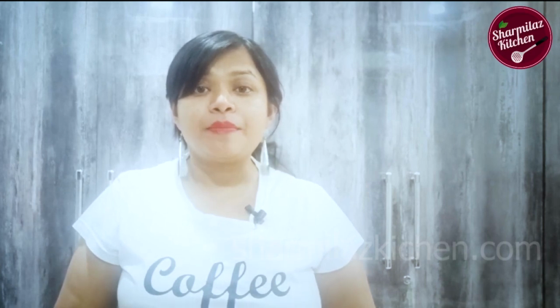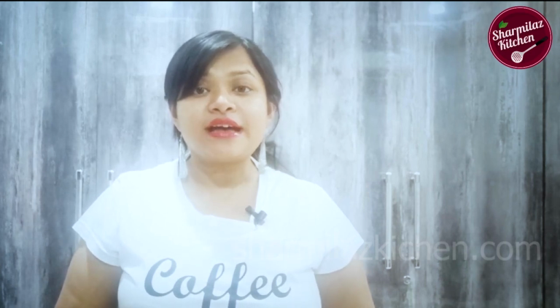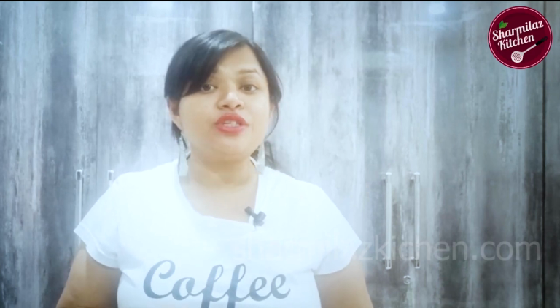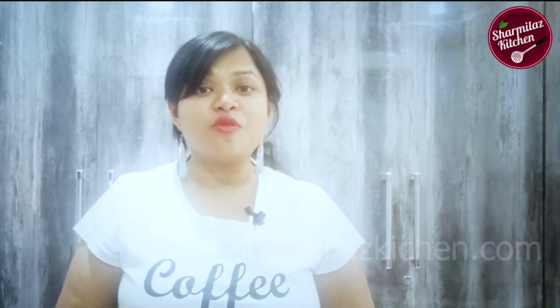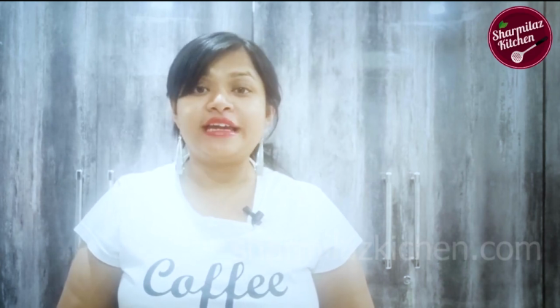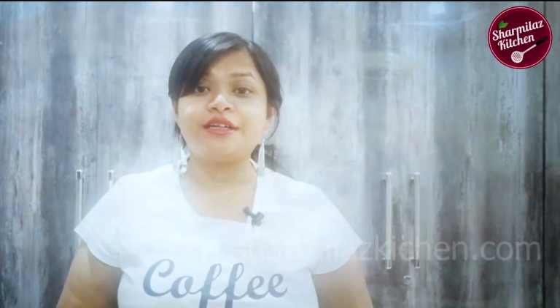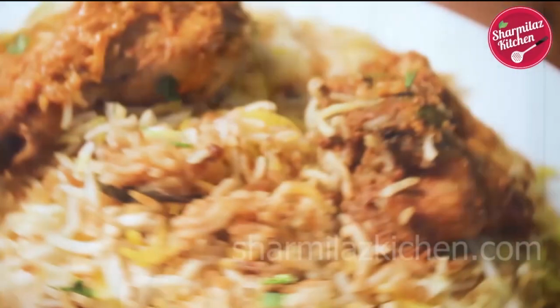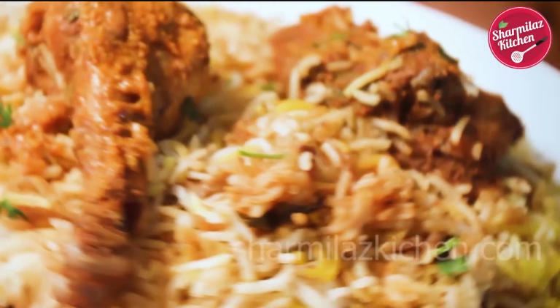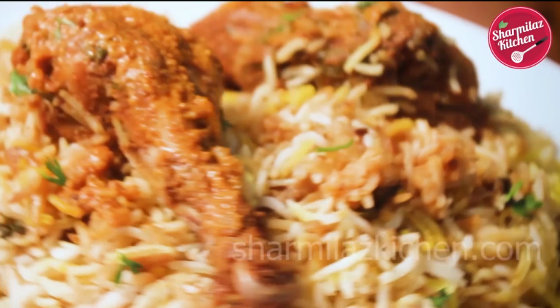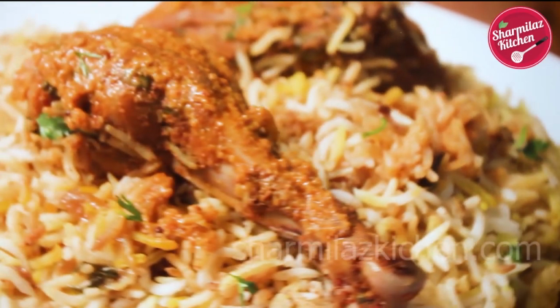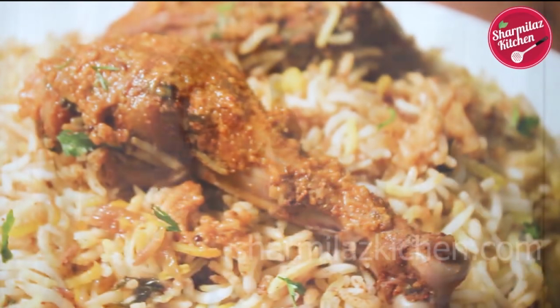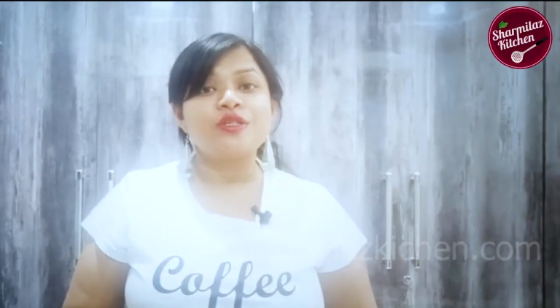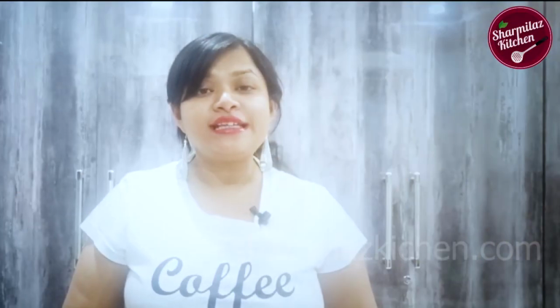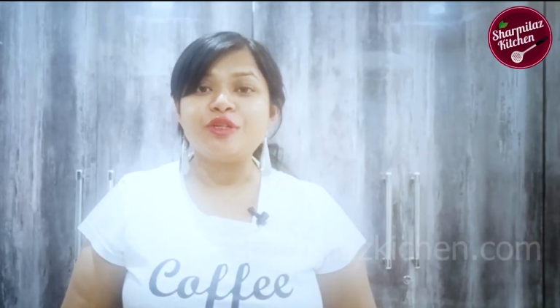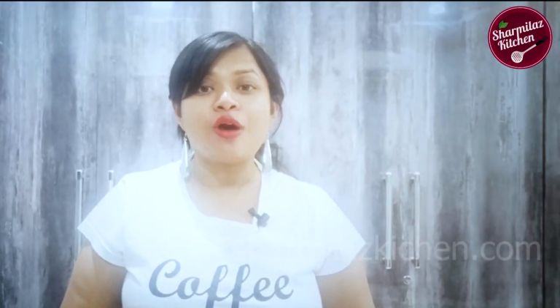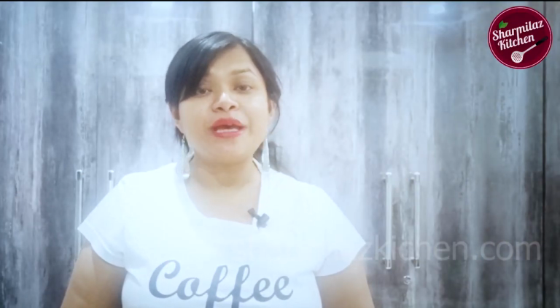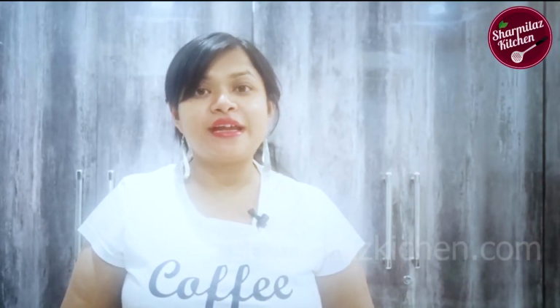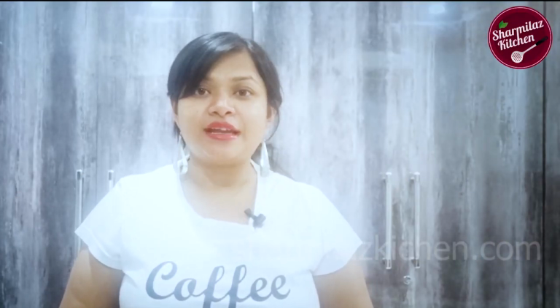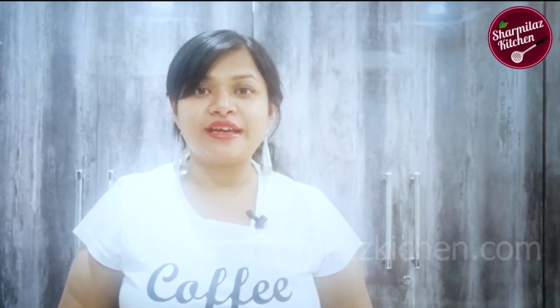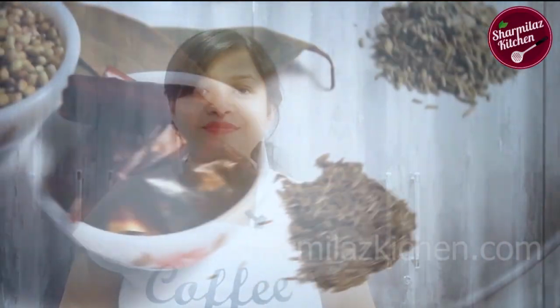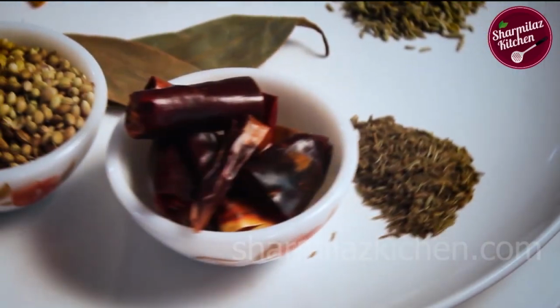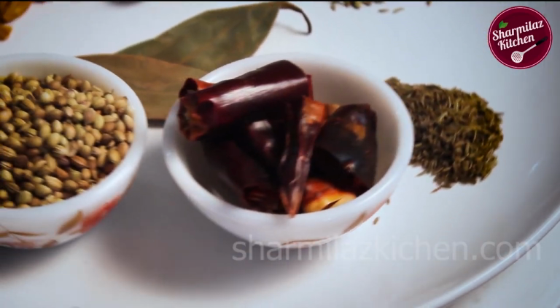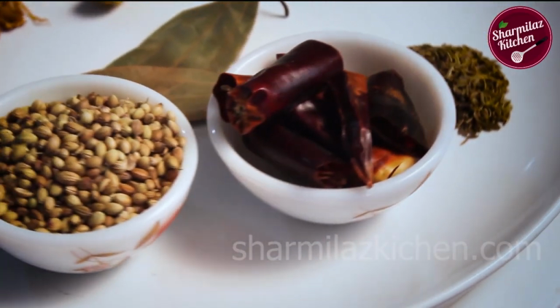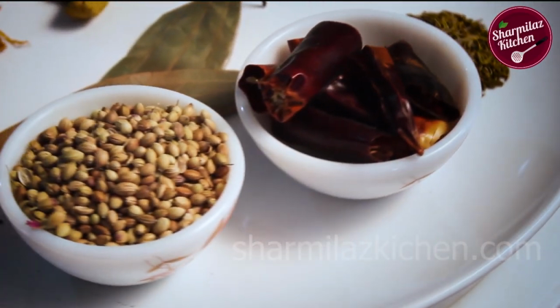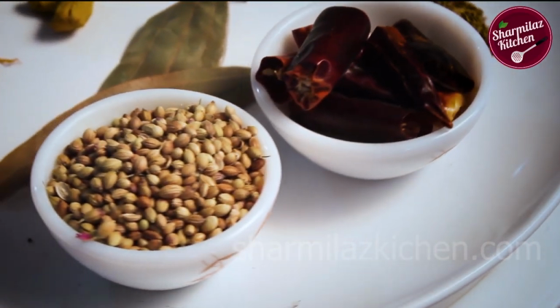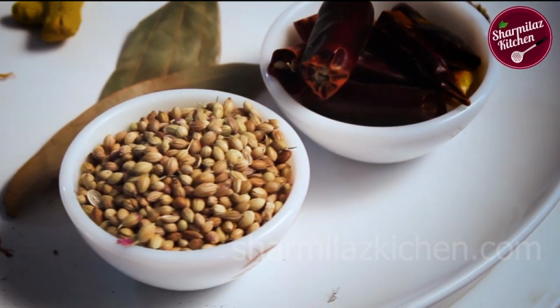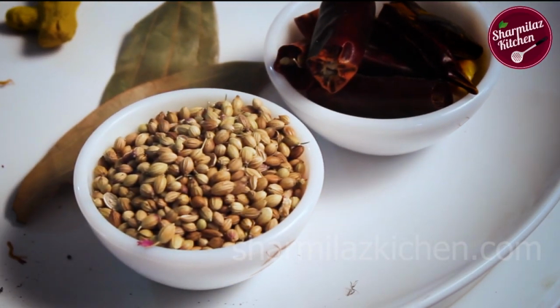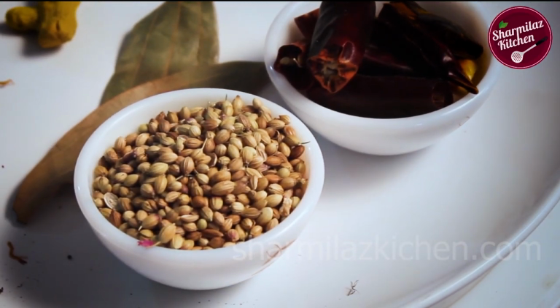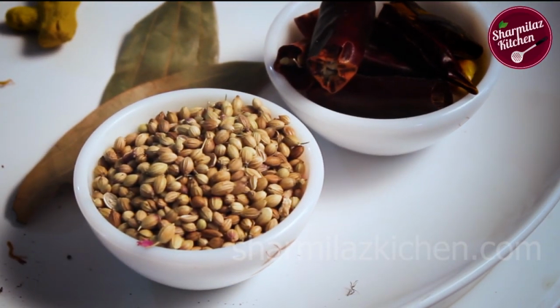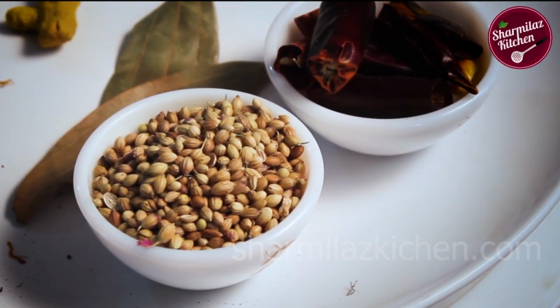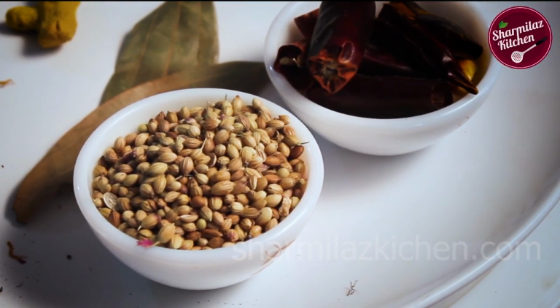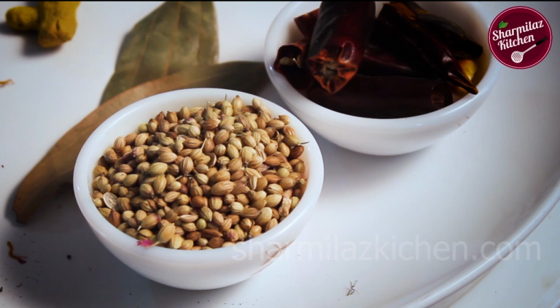Please do check out my latest Hyderabadi Chicken Karchi Biryani recipe. So let me show you how to make biryani masala today. Start with the spice that needs the longest cooking time first — basically we are doing dry roasting.